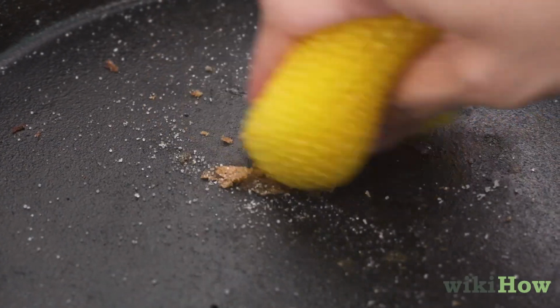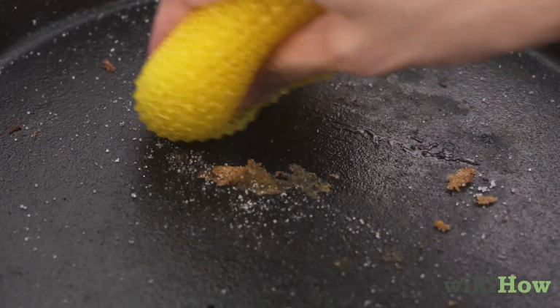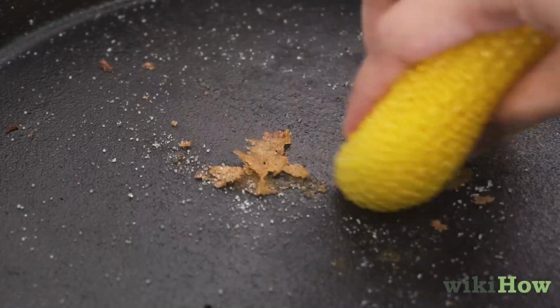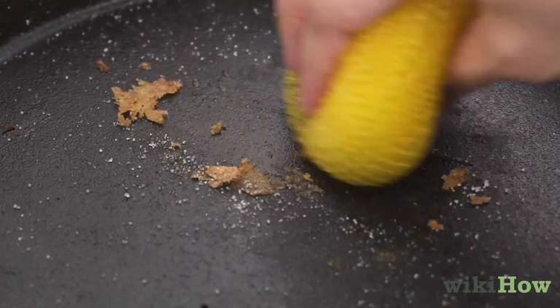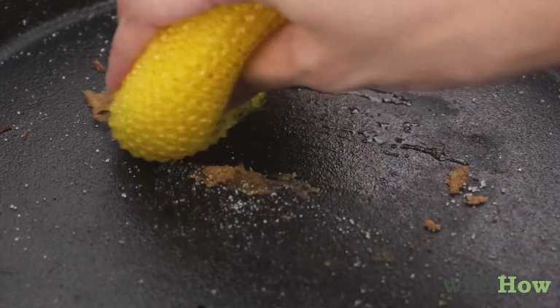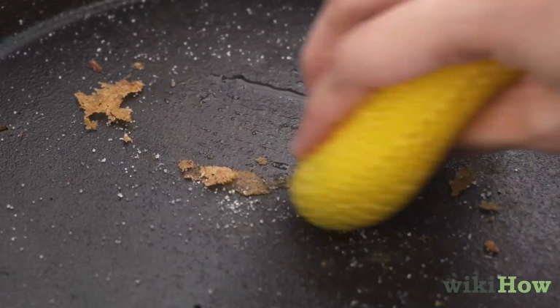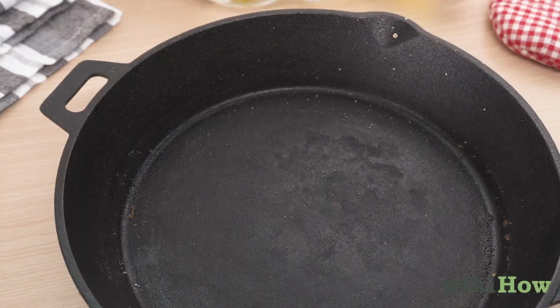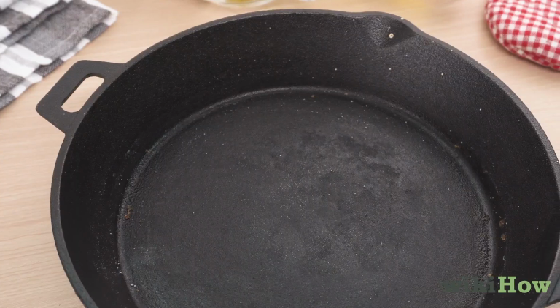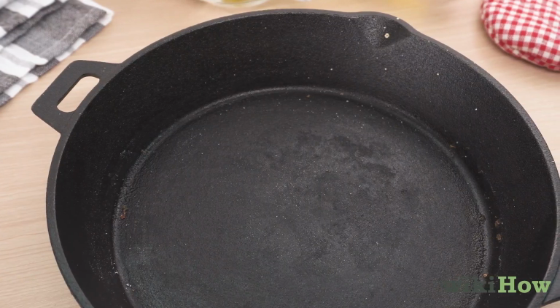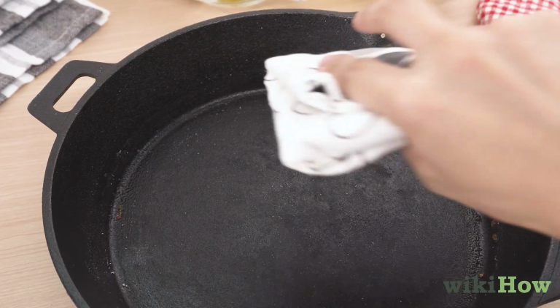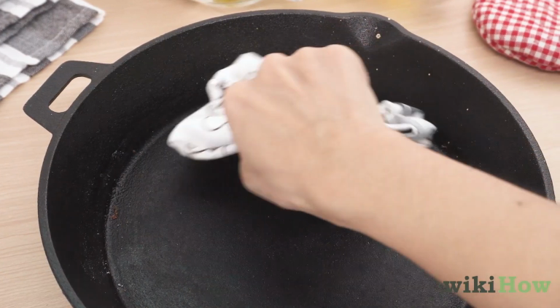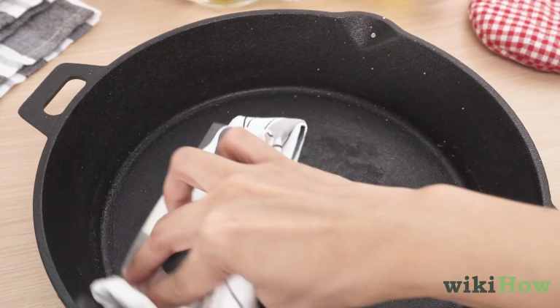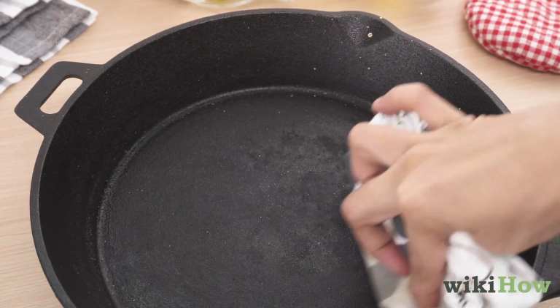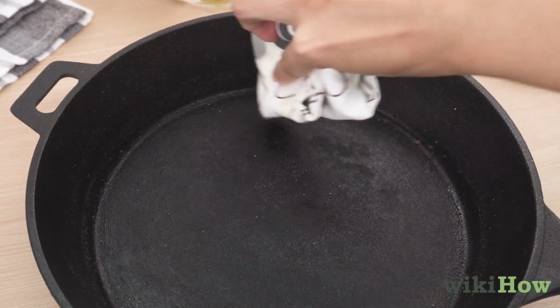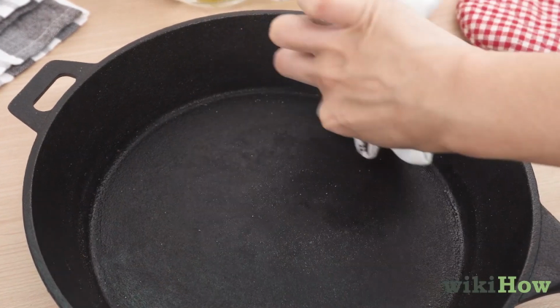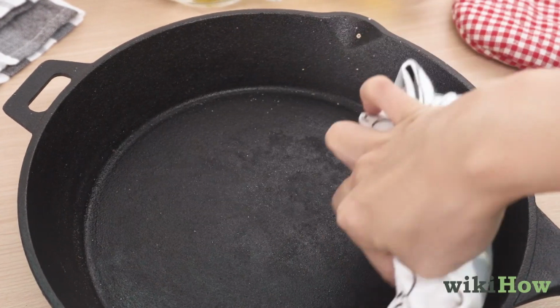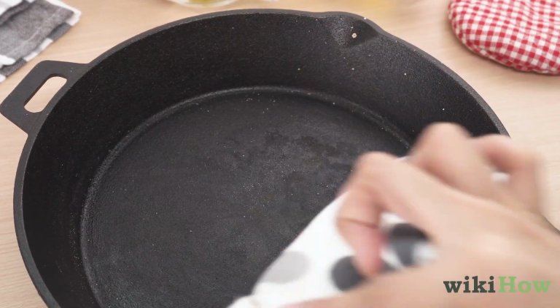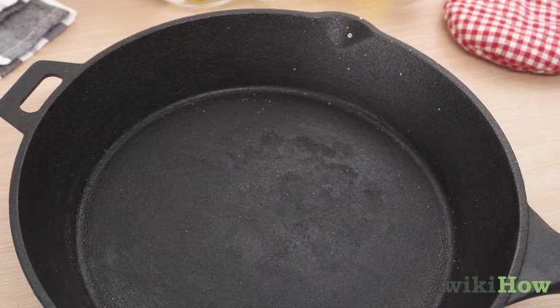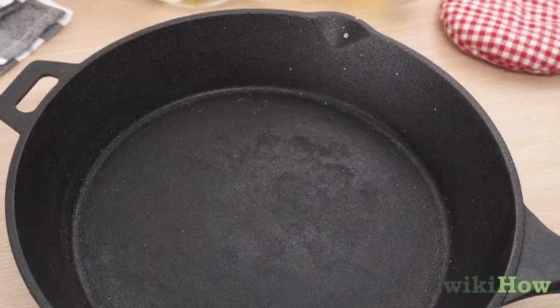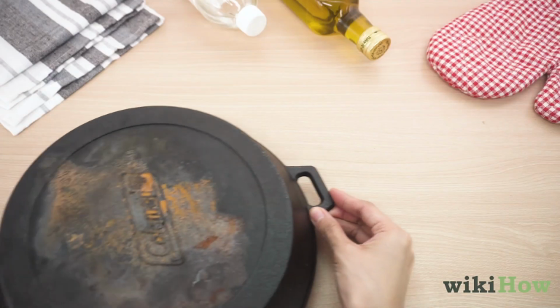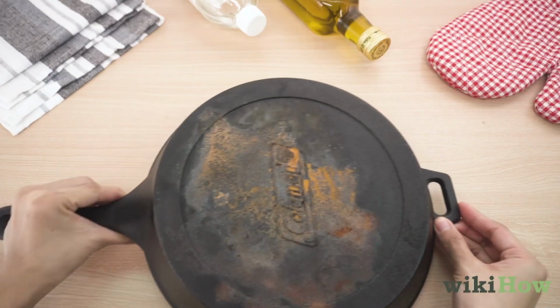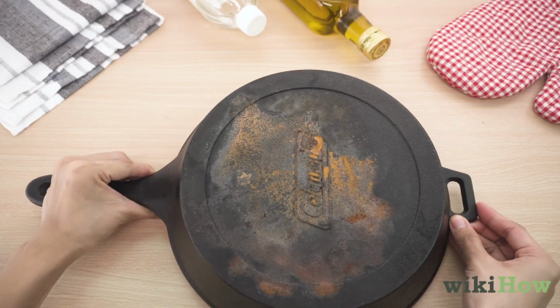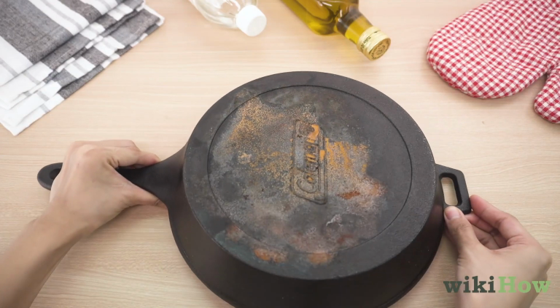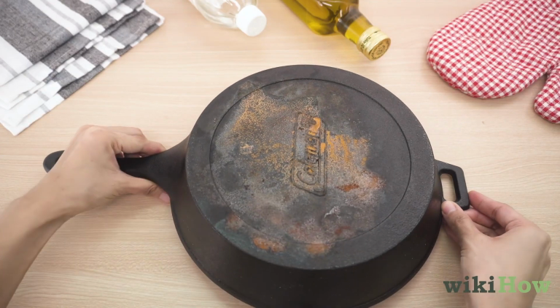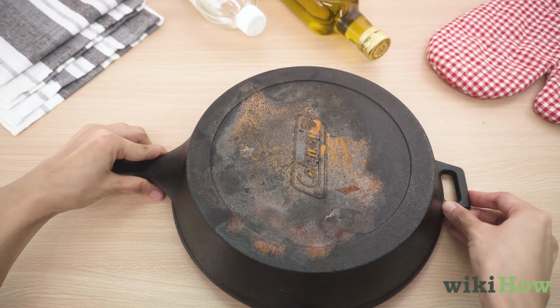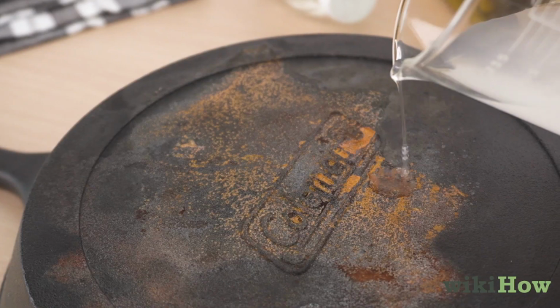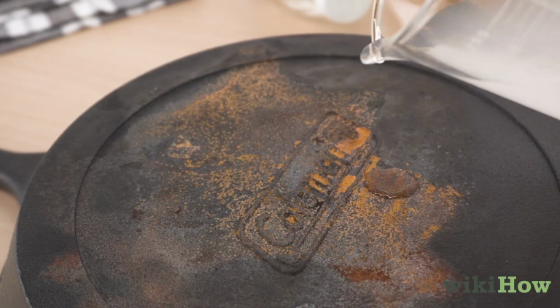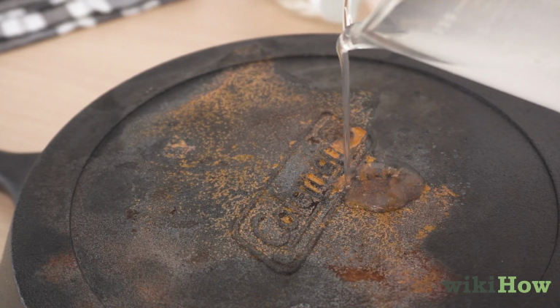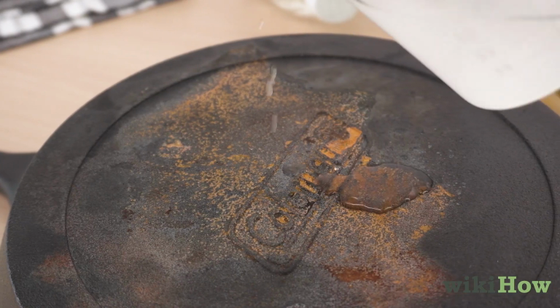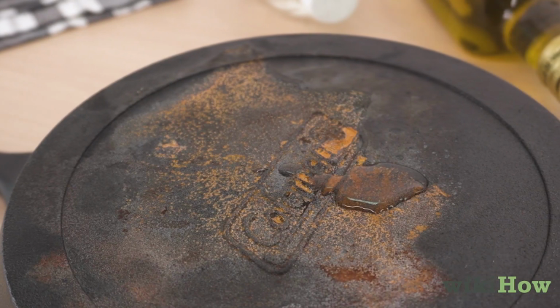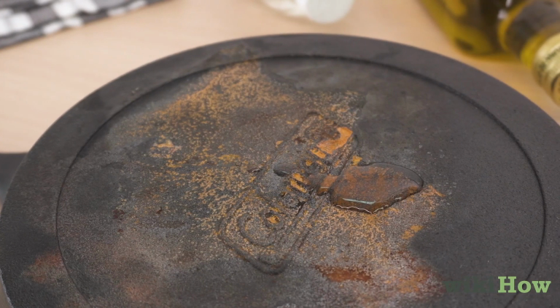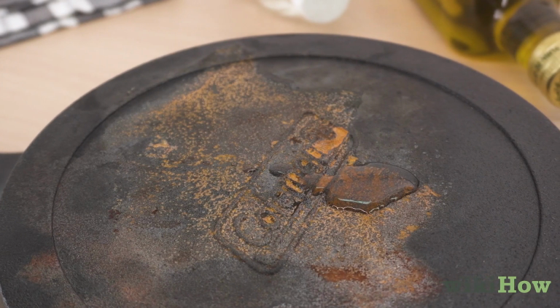After you clean cast iron, make sure you dry it completely so it doesn't get rusty. If rust does form, scrub it off with white vinegar and a sponge.